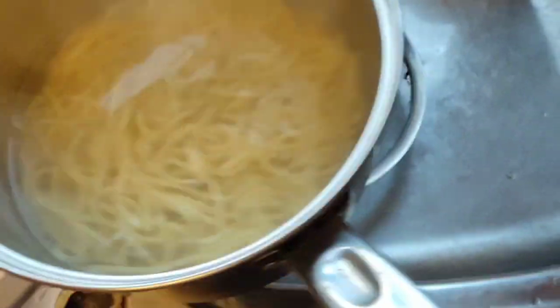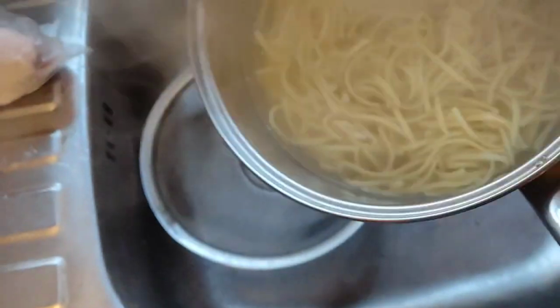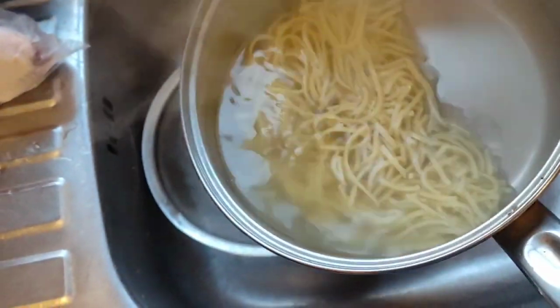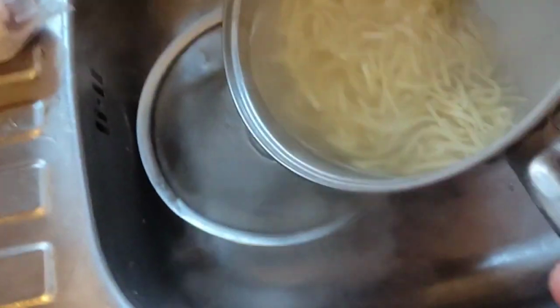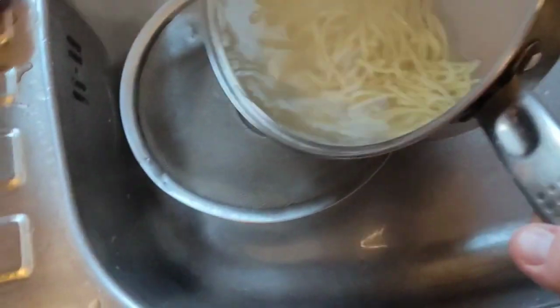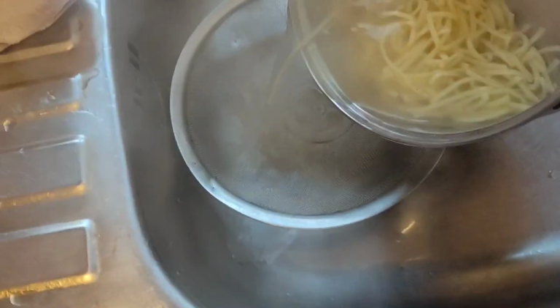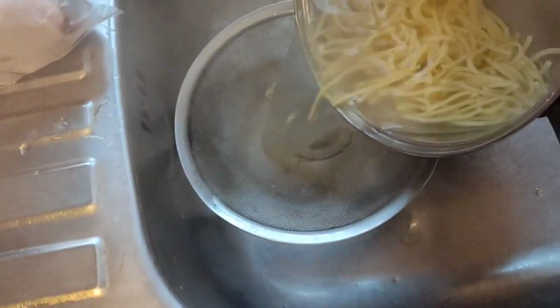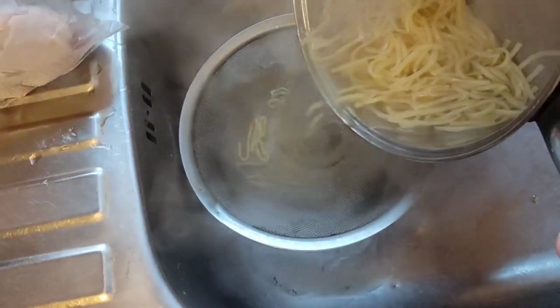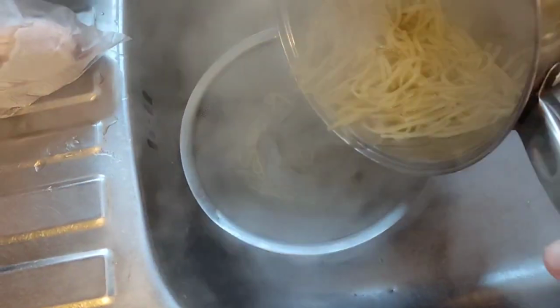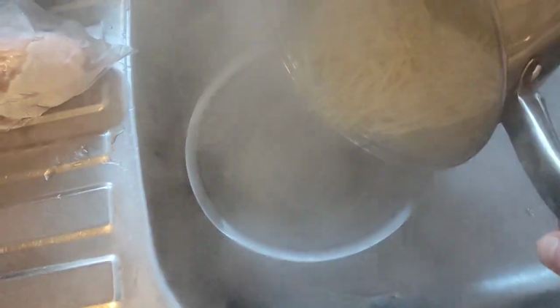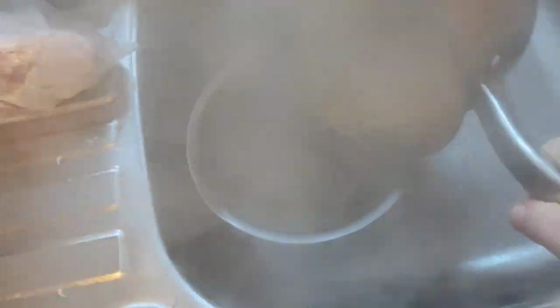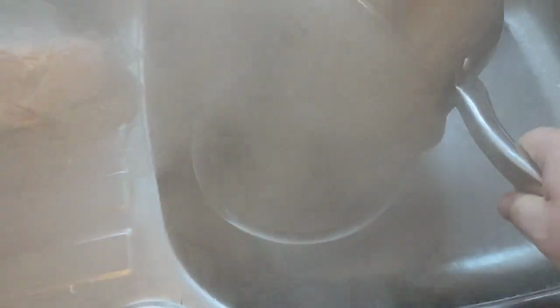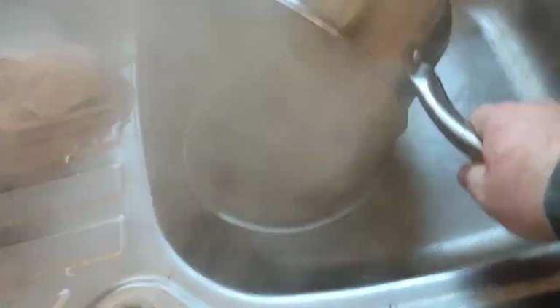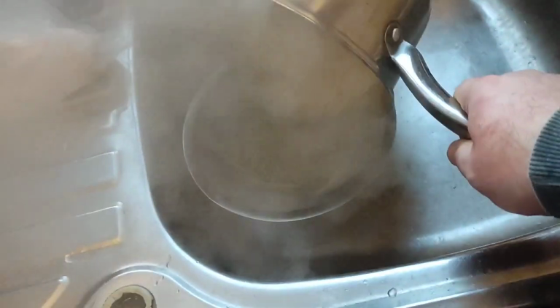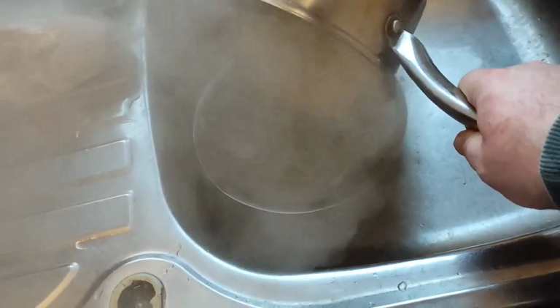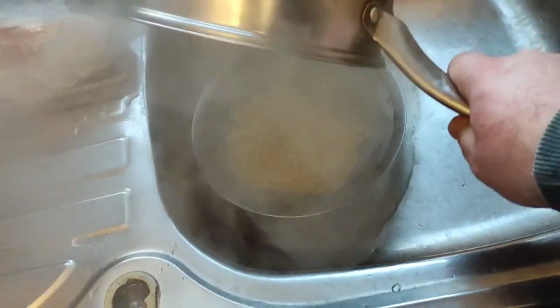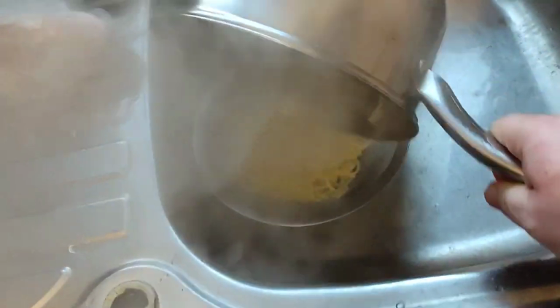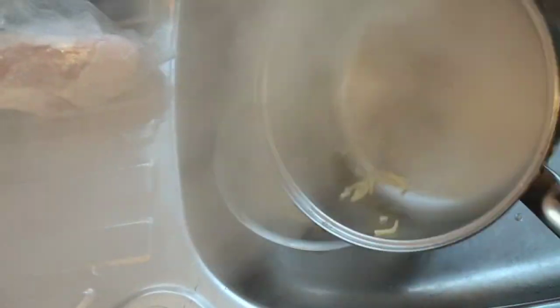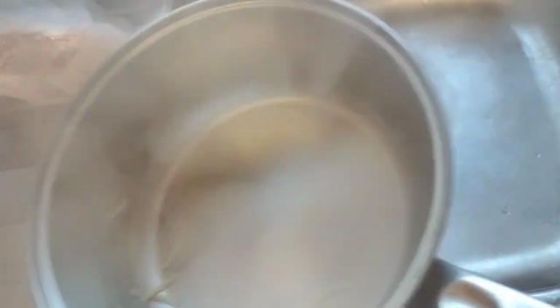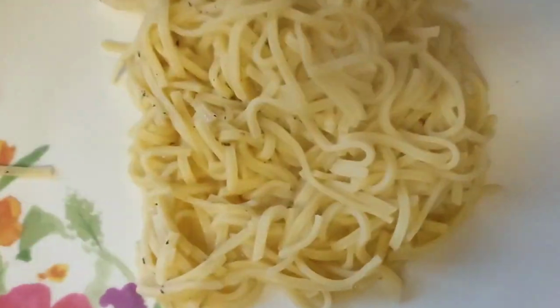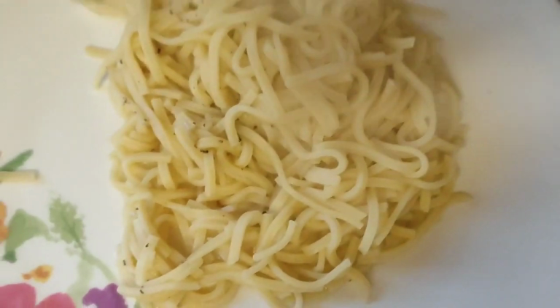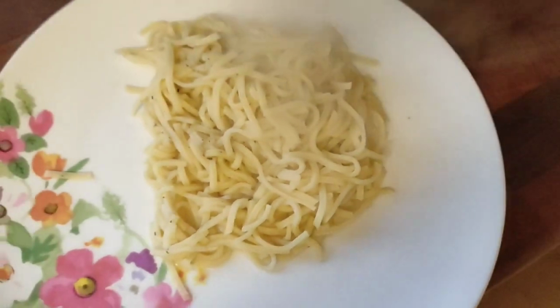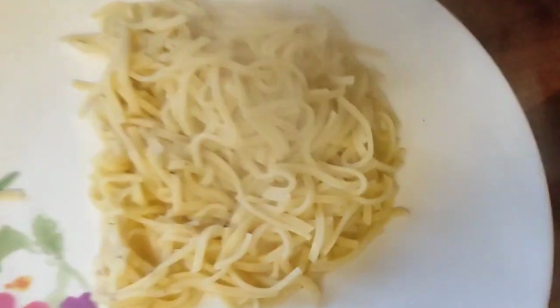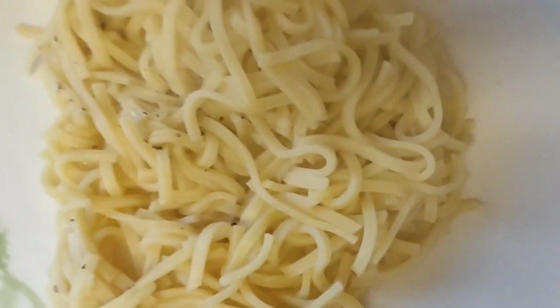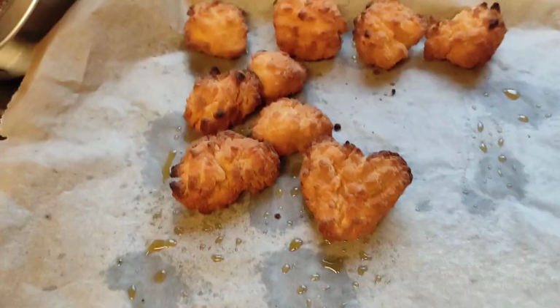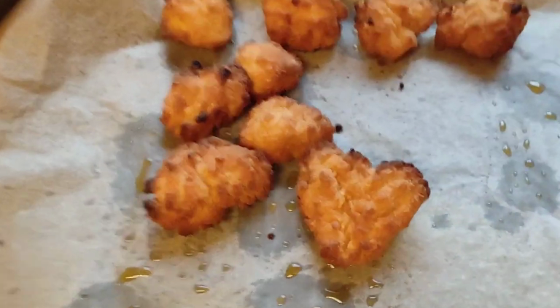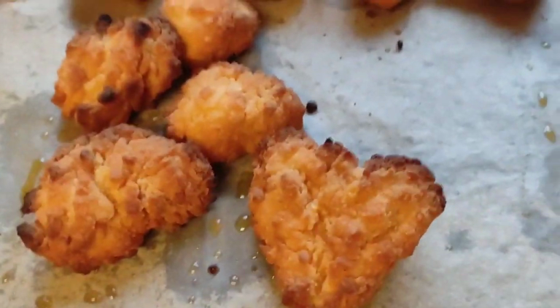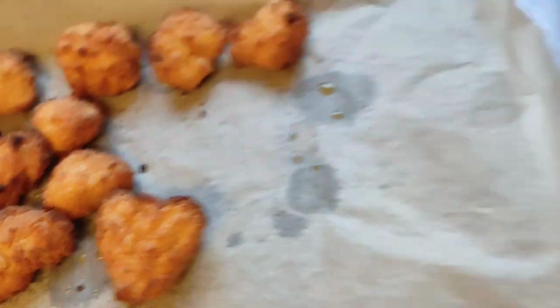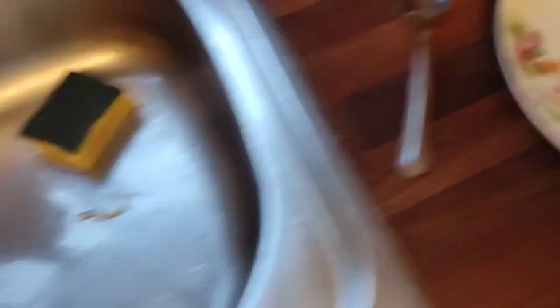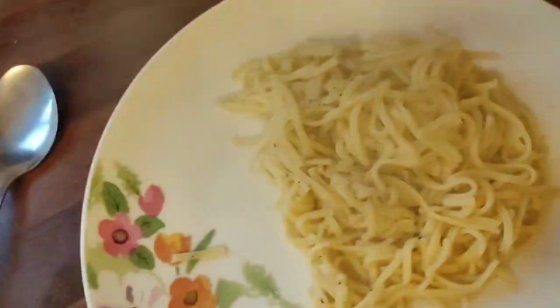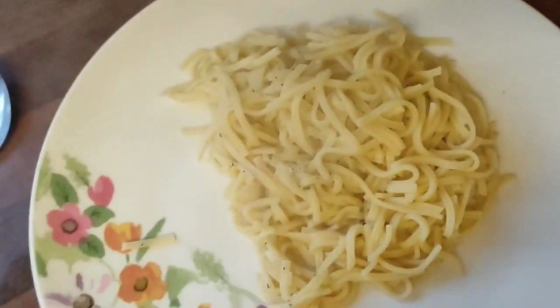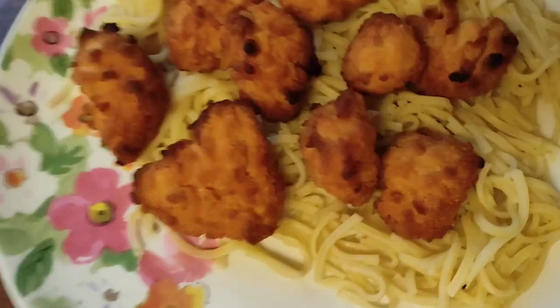Now strain your noodles like that. Keep an eye out for steam — you don't want to get burnt. Pop them on your plate. There's your chicken cooked — you can push it straight onto the plate.